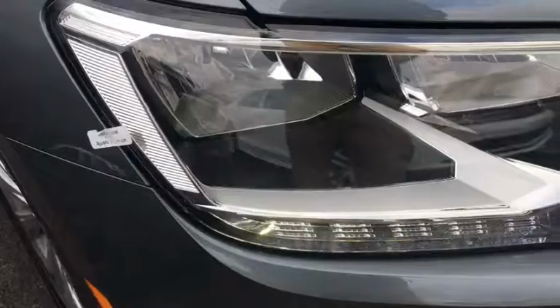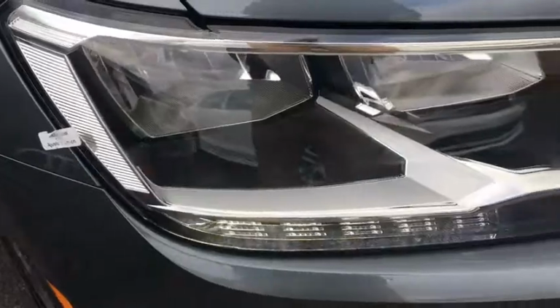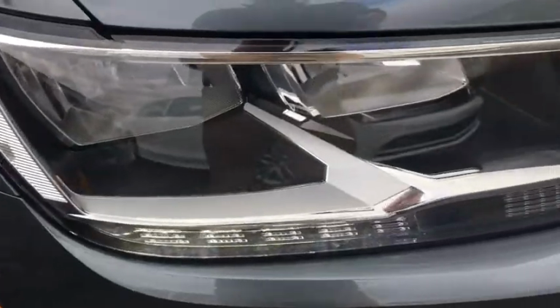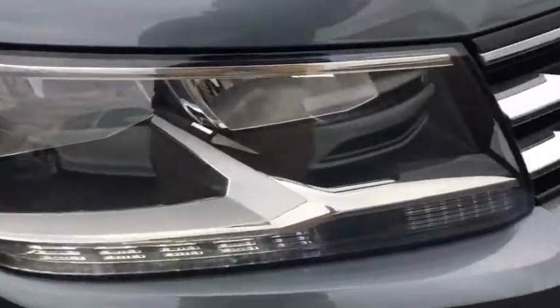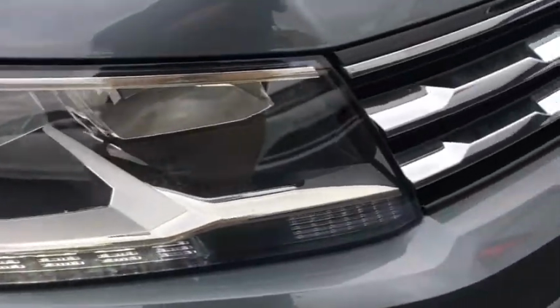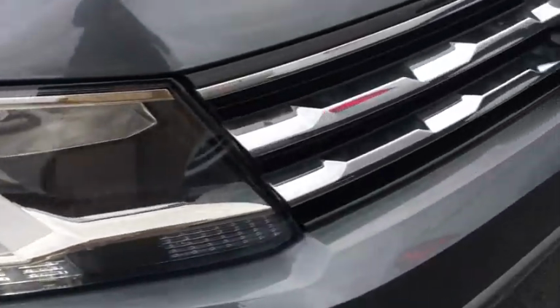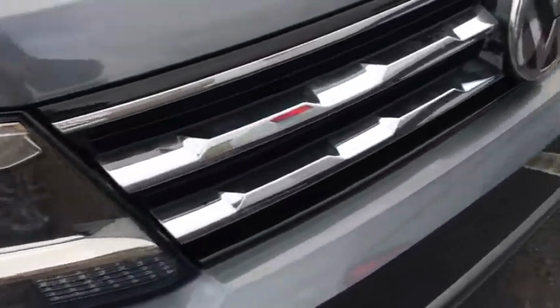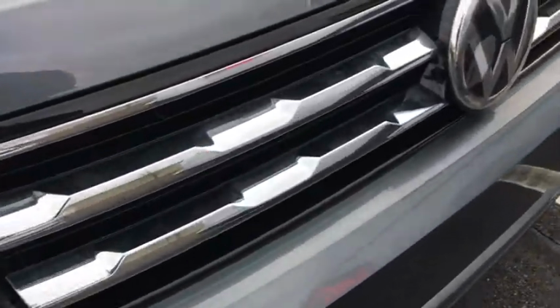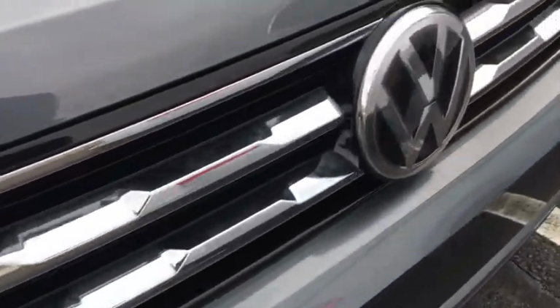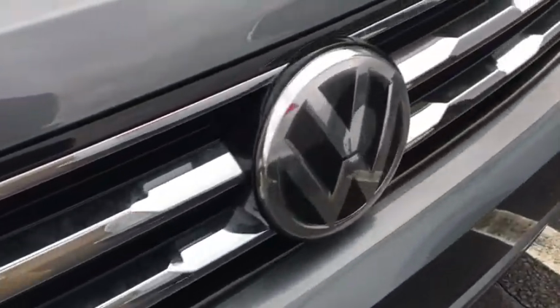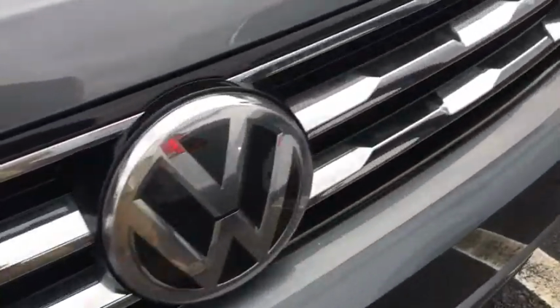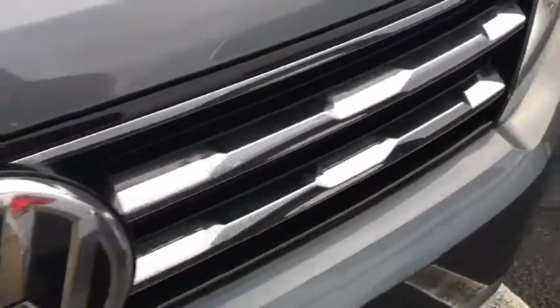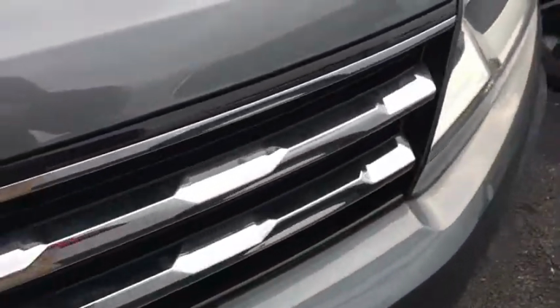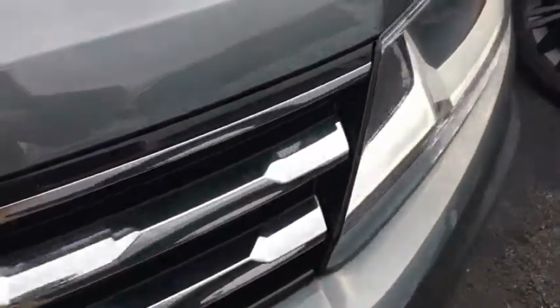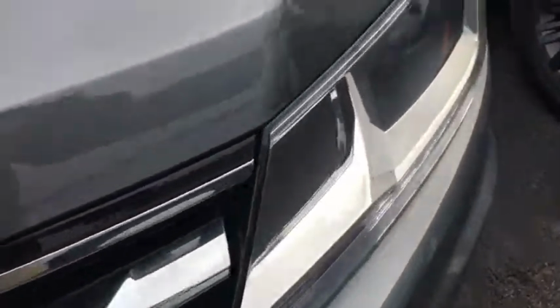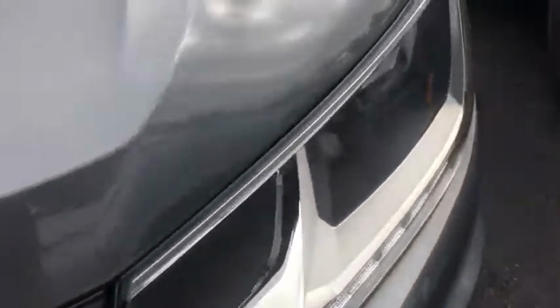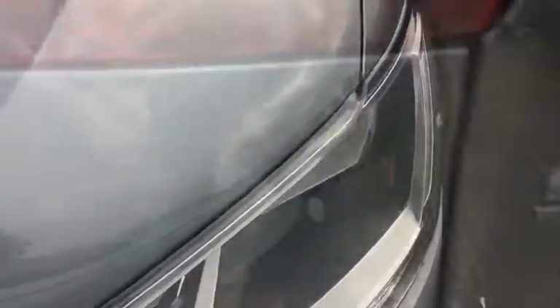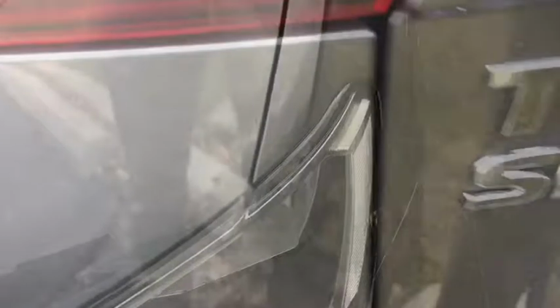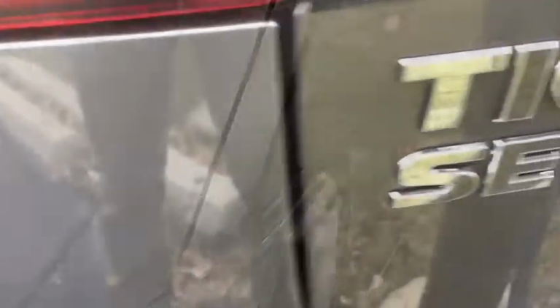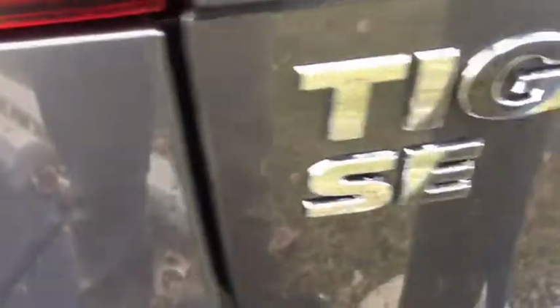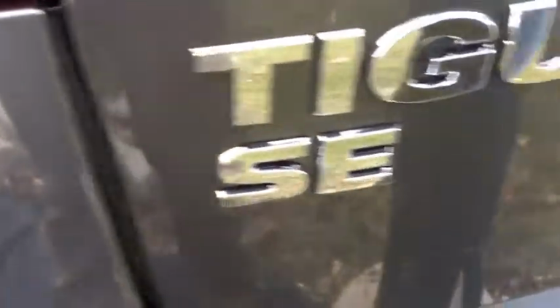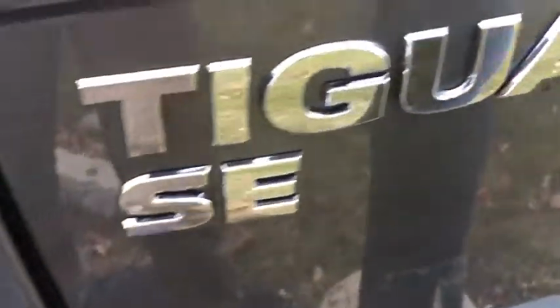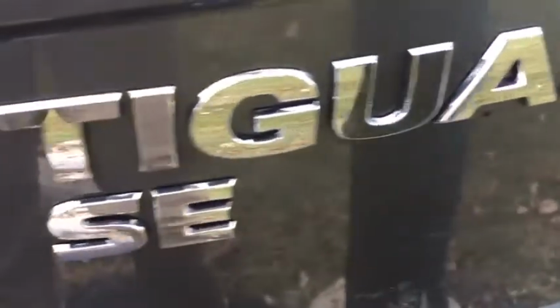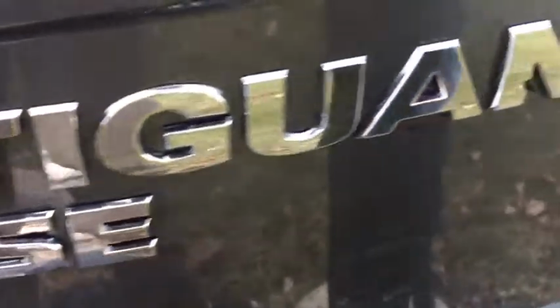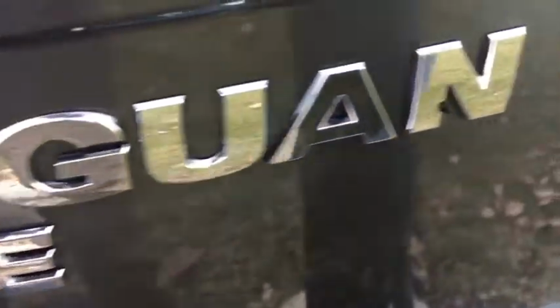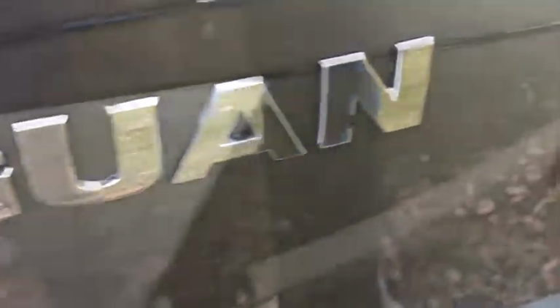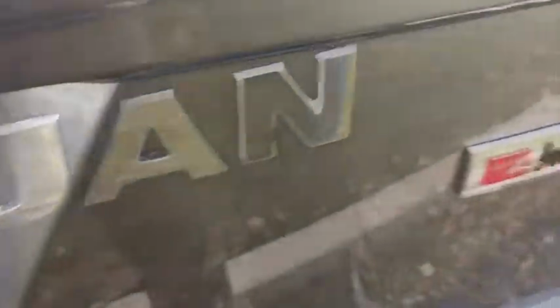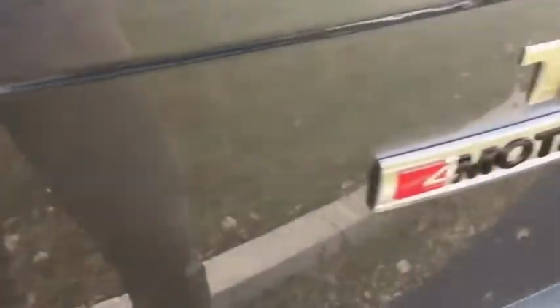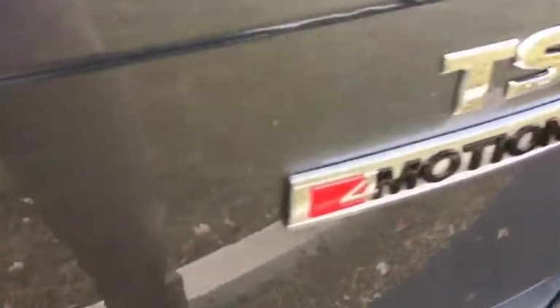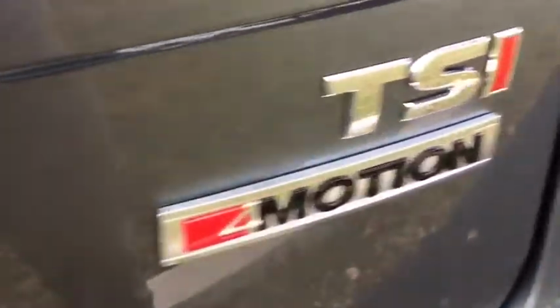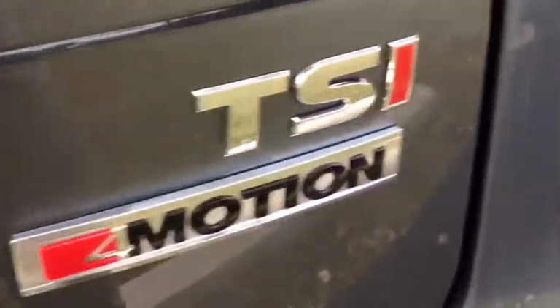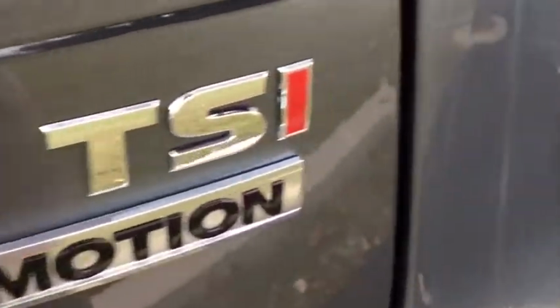The 2018 Volkswagen Tiguan. With the Volkswagen Tiguan, it's good to be turbo — turbo with class. Here are some of this vehicle's great options.